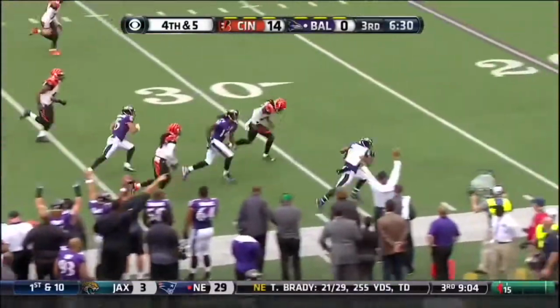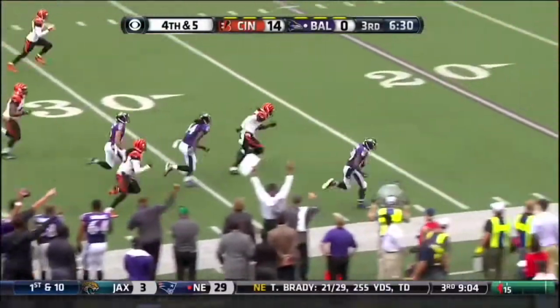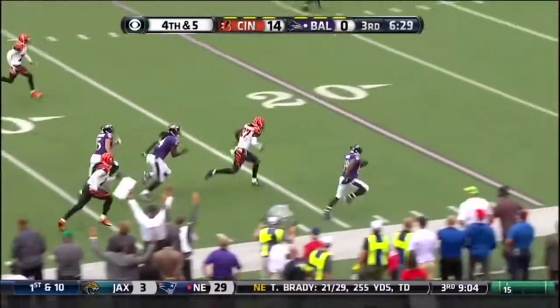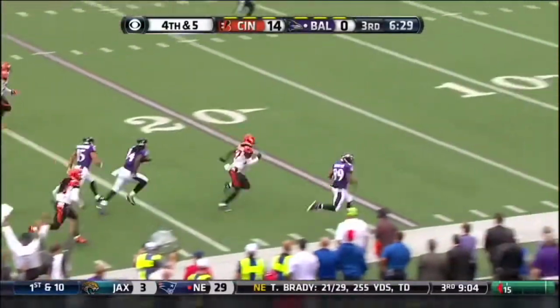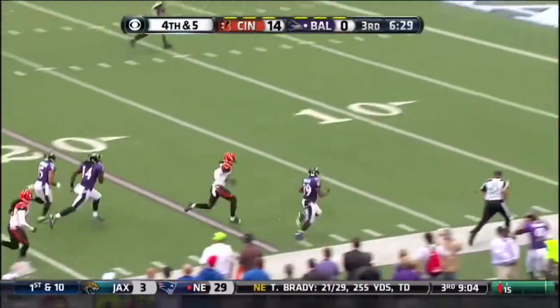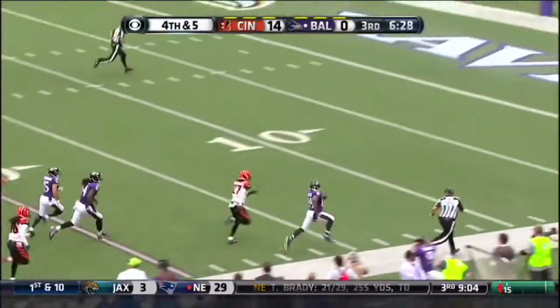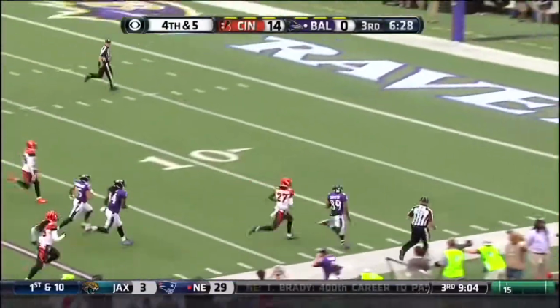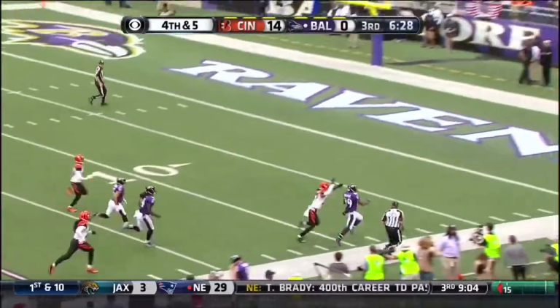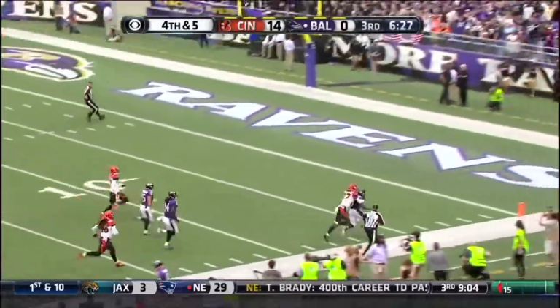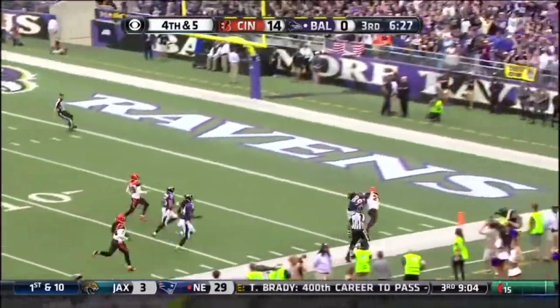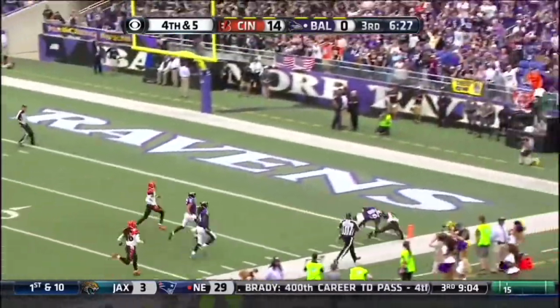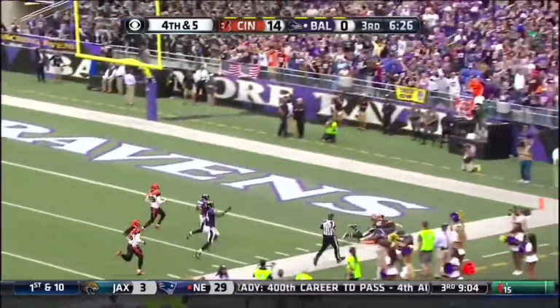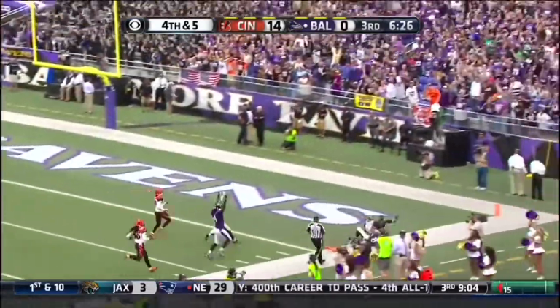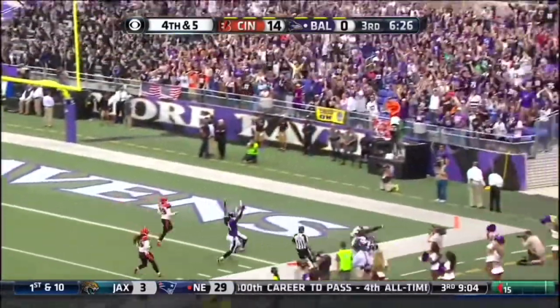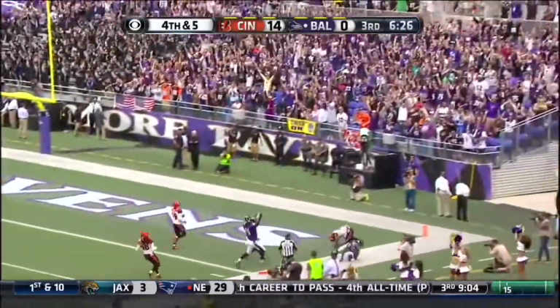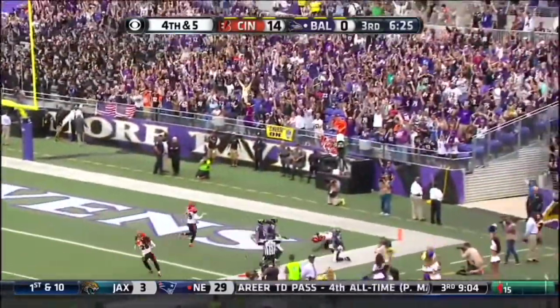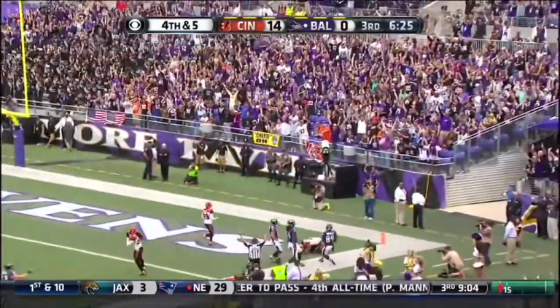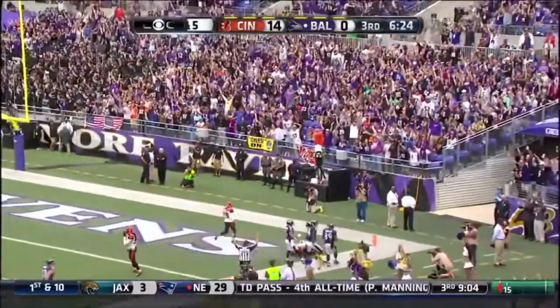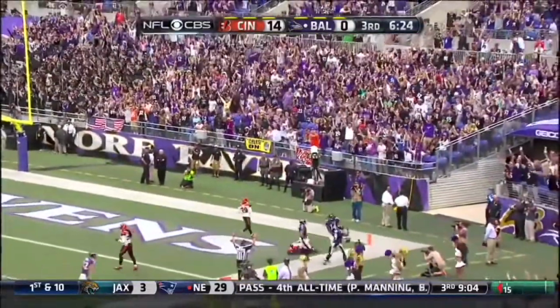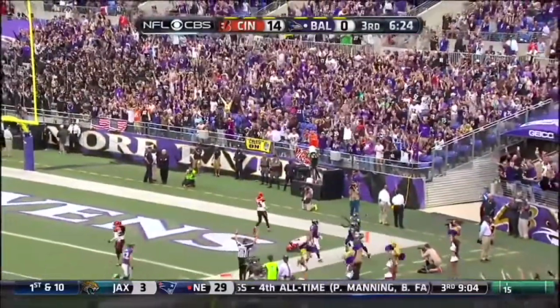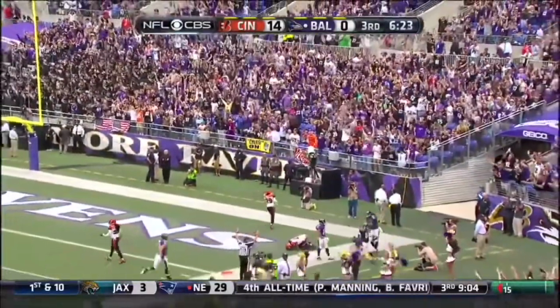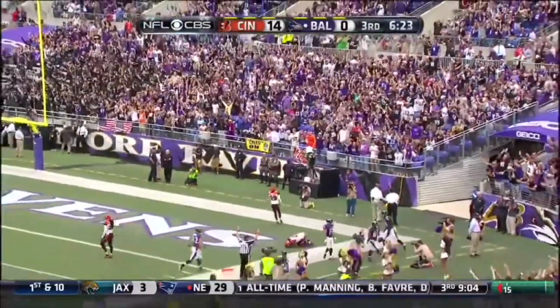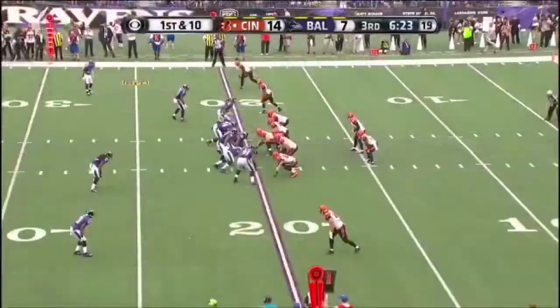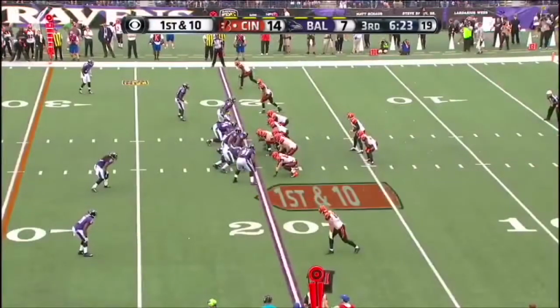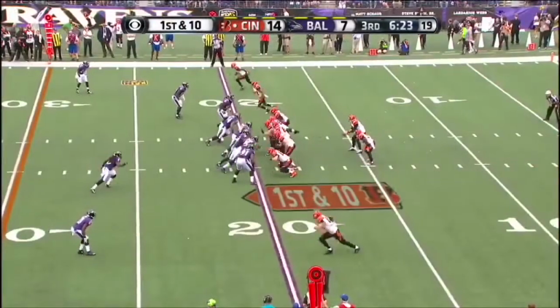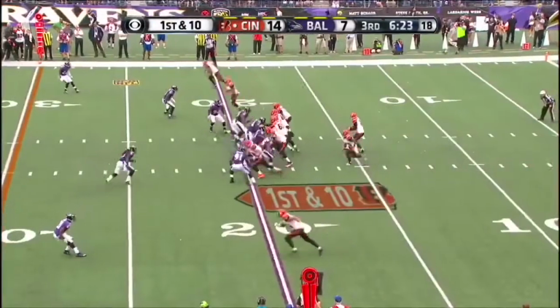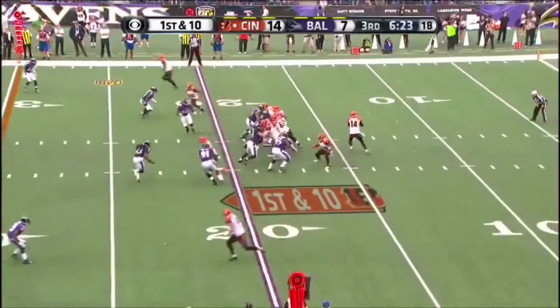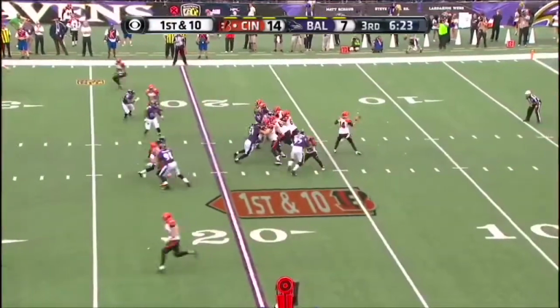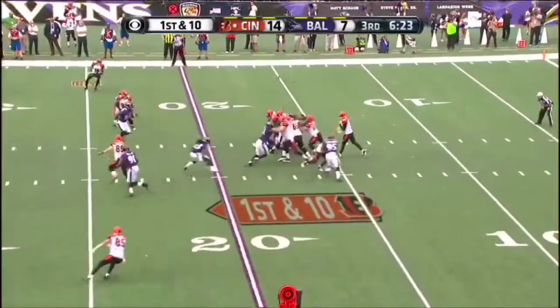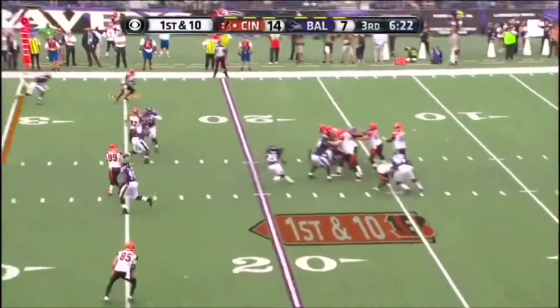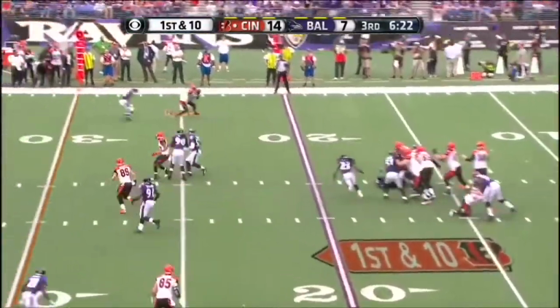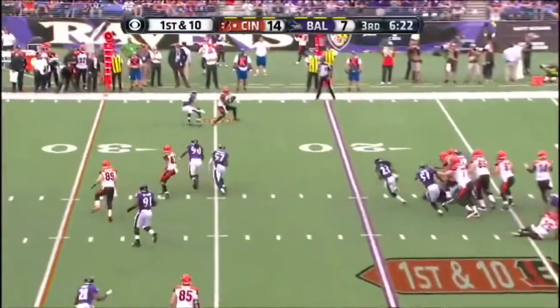Down the sideline, Smith is dragged down, and touchdown. This crowd has come to life. The Ravens trail by seven.